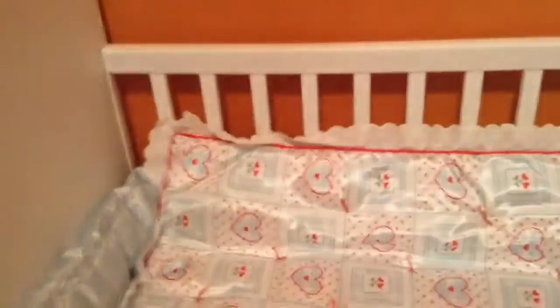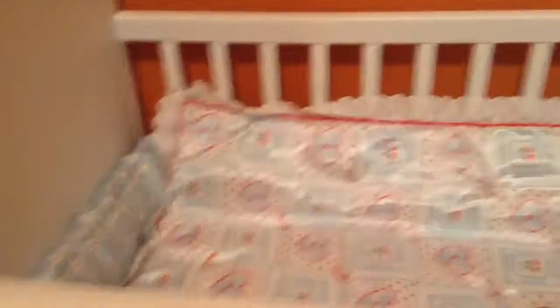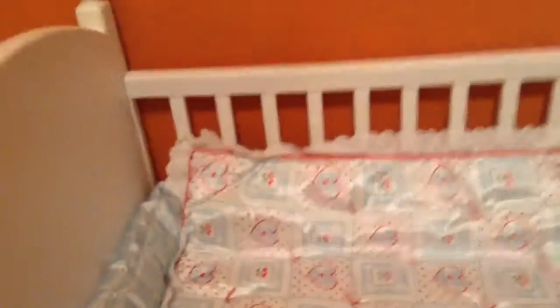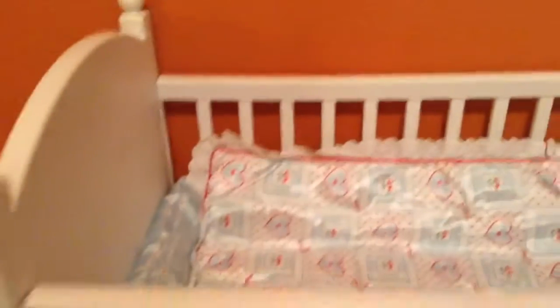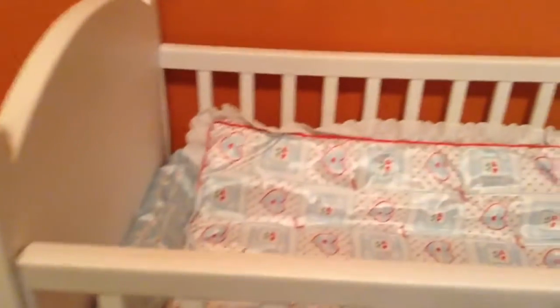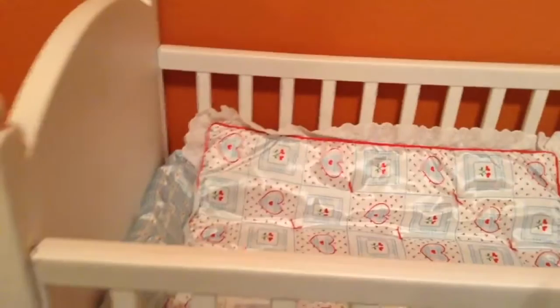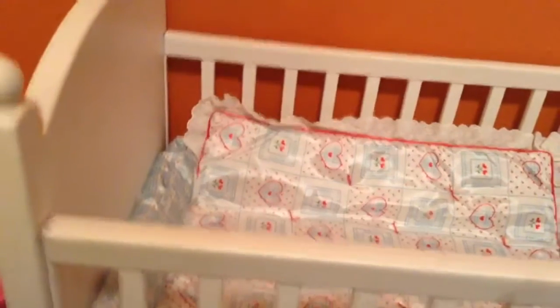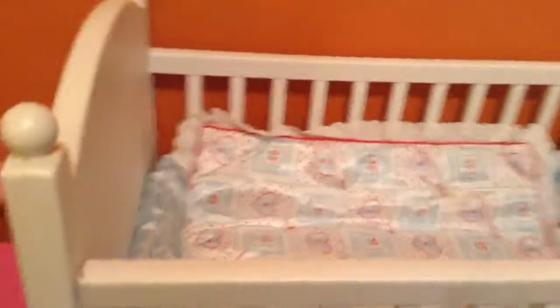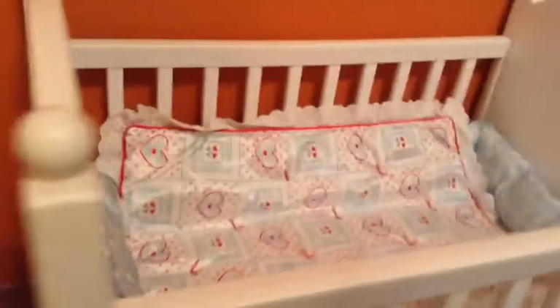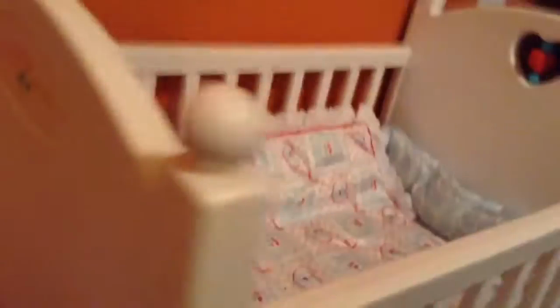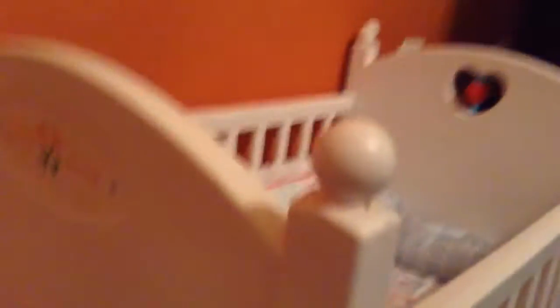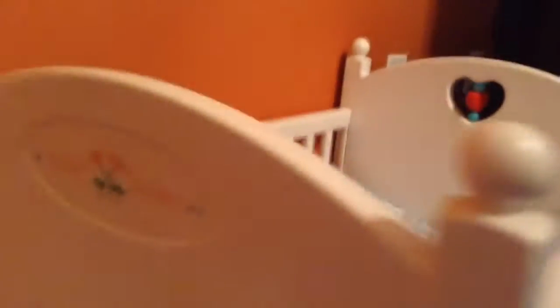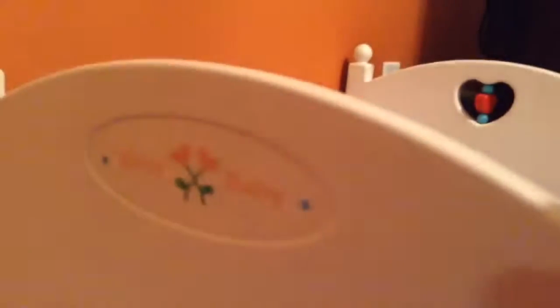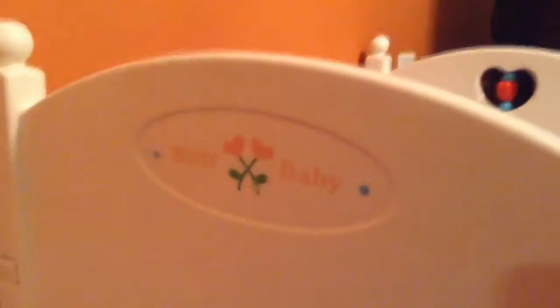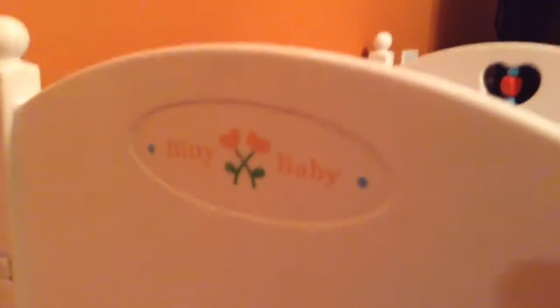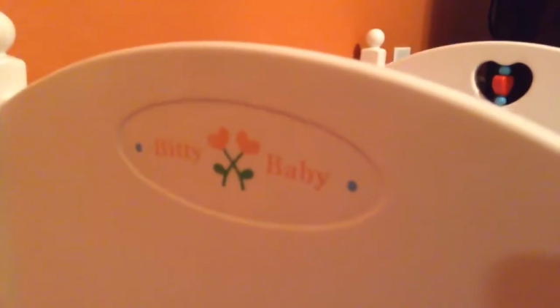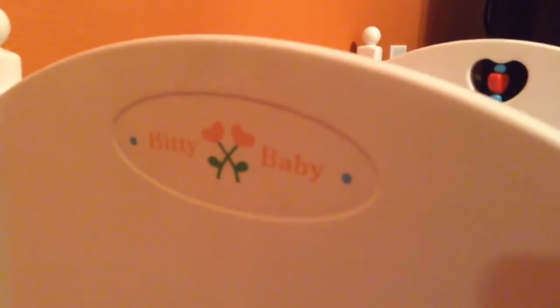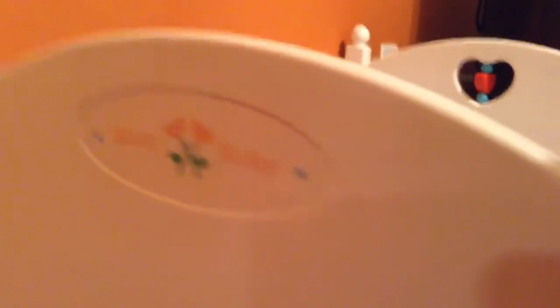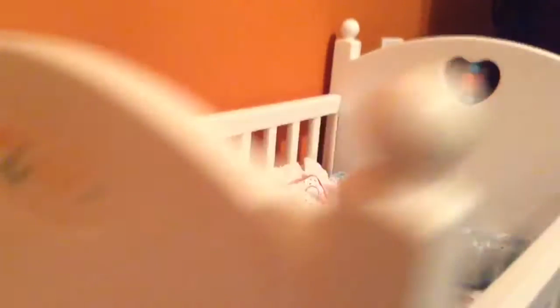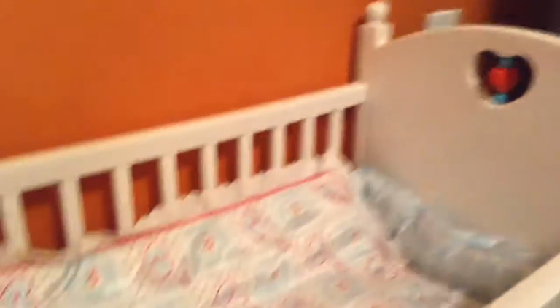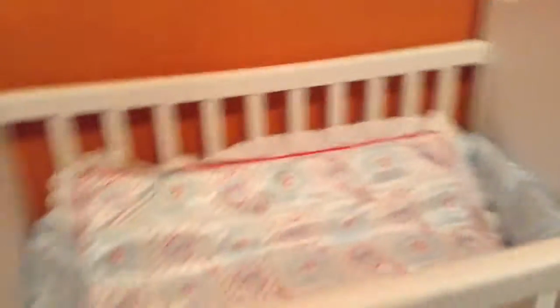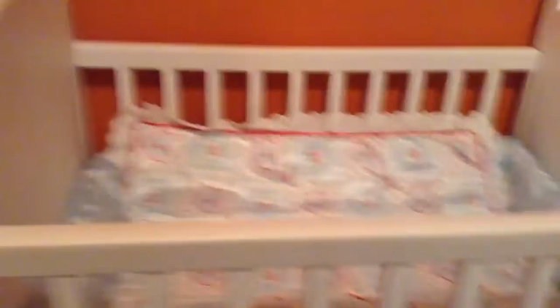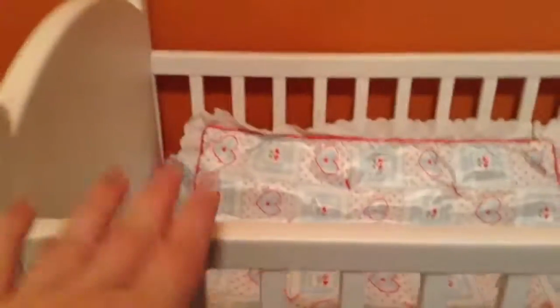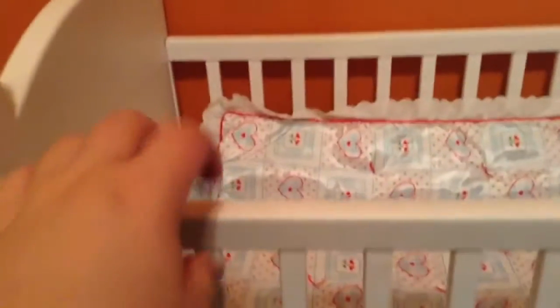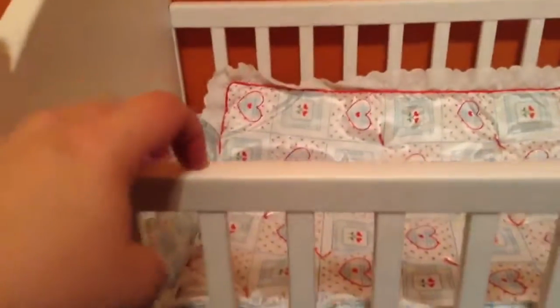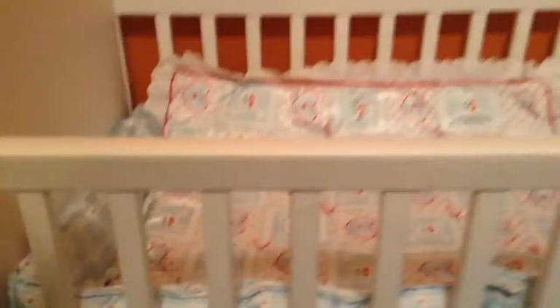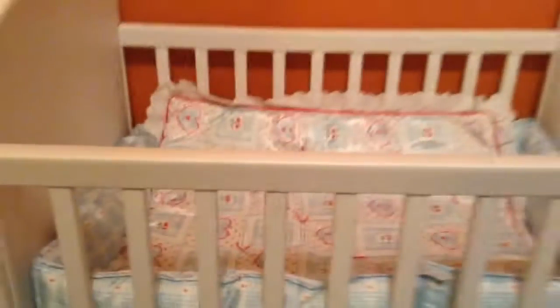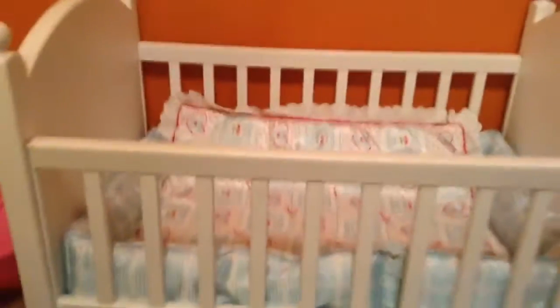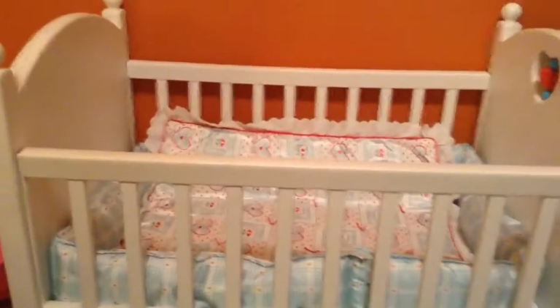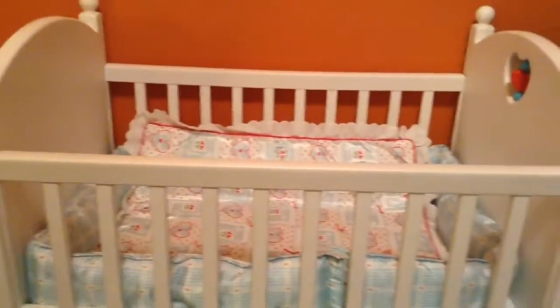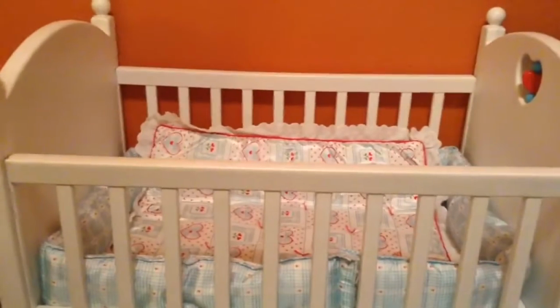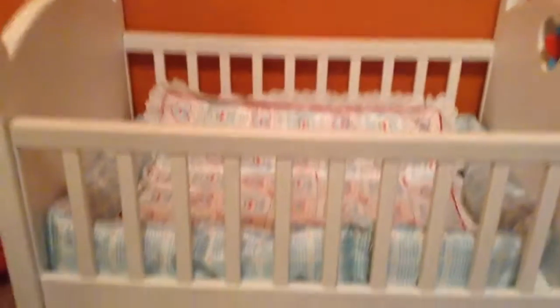This is actually an older Biddy Baby crib — it says Biddy Baby right here. It's really cute. It's made of plastic but it looks super cute, like a real baby crib.